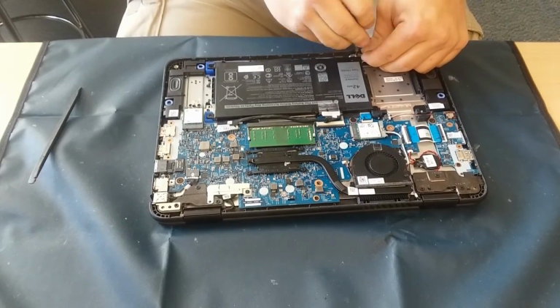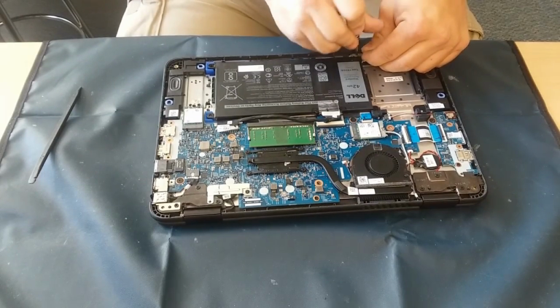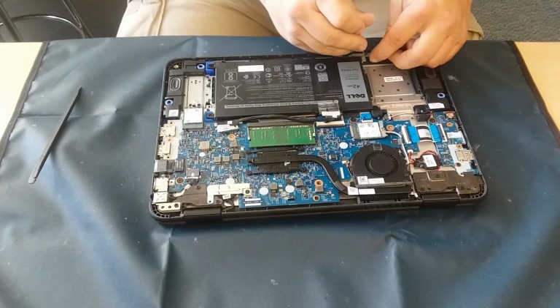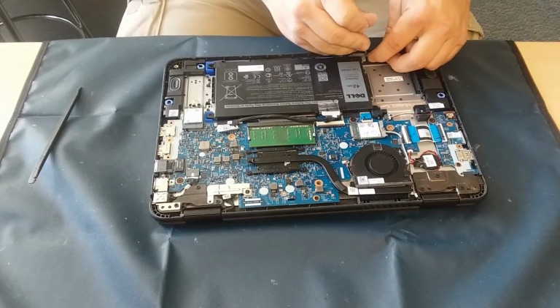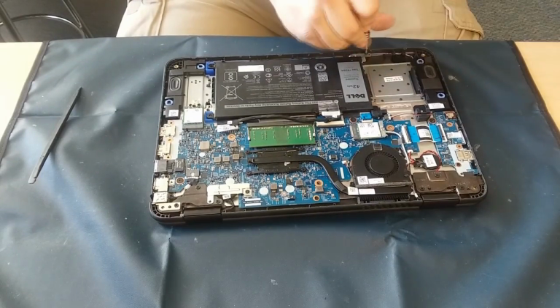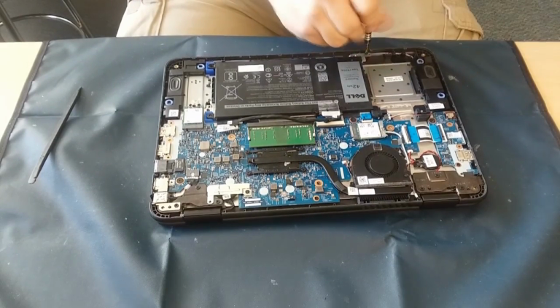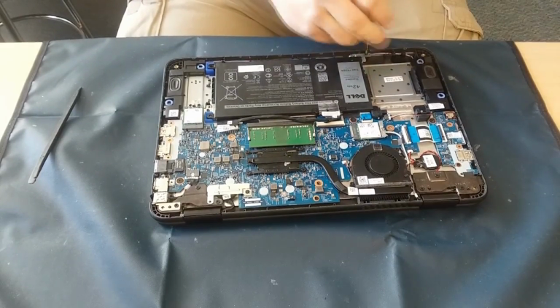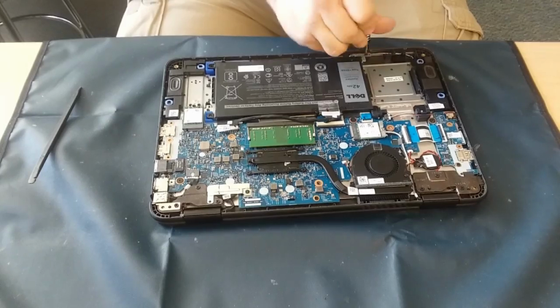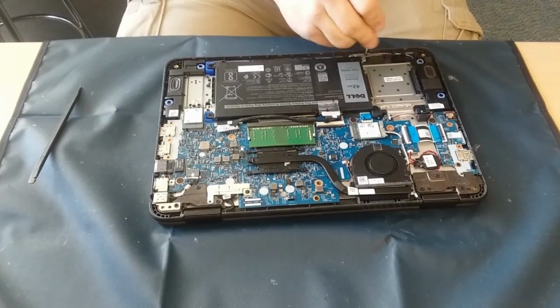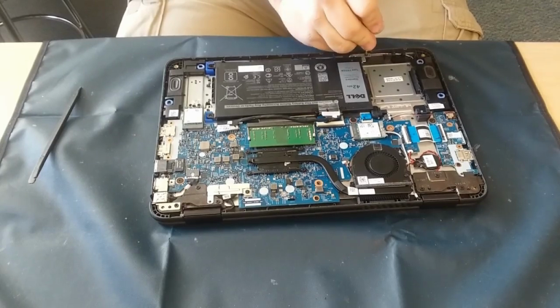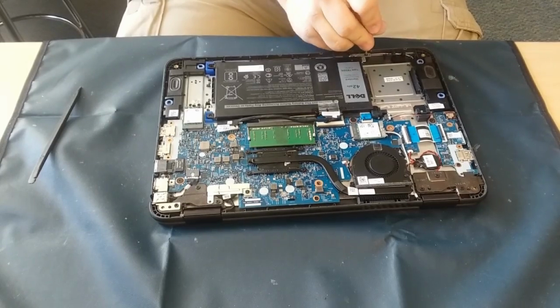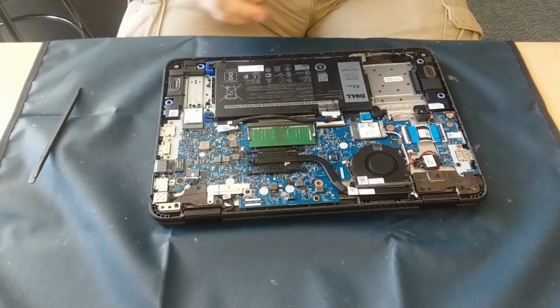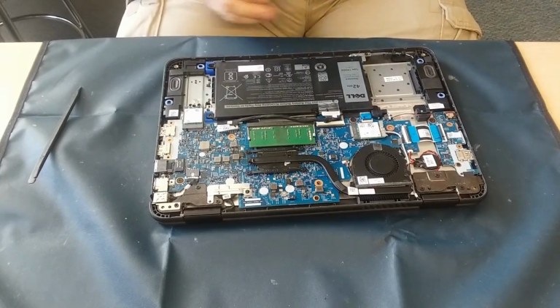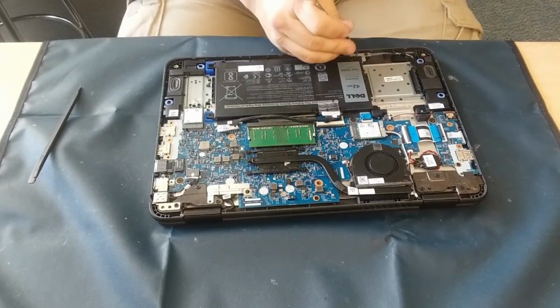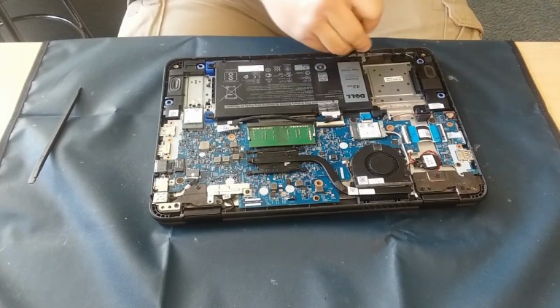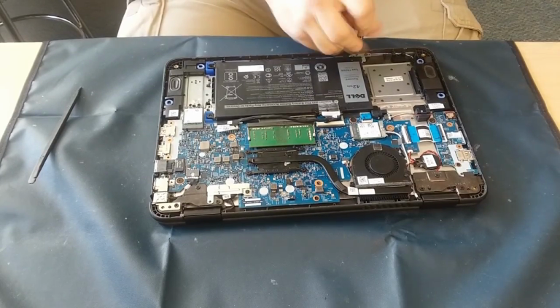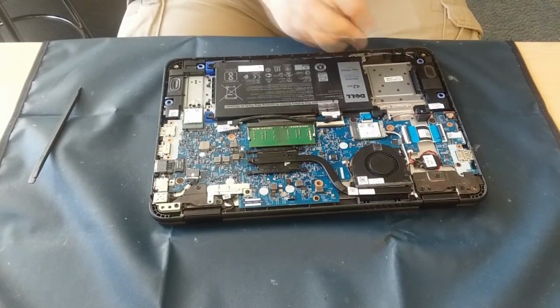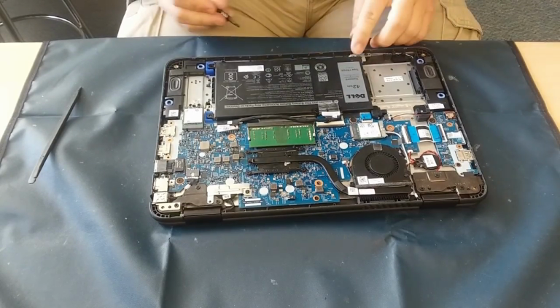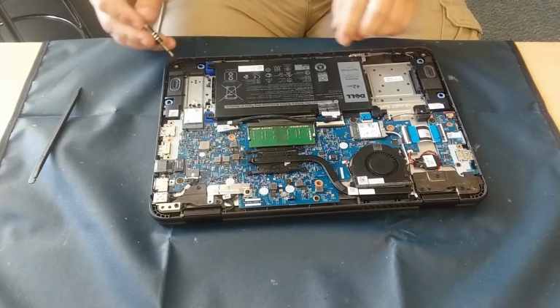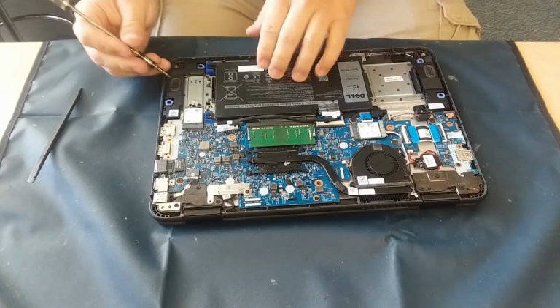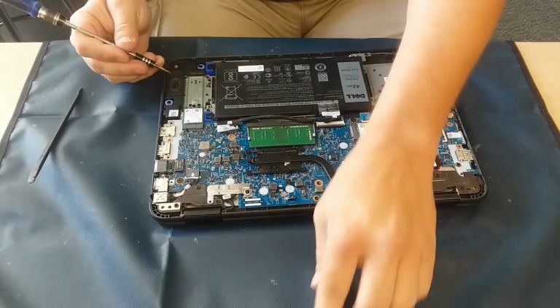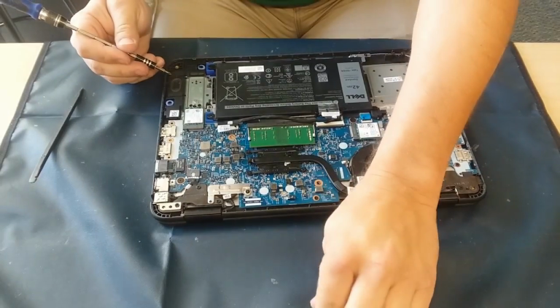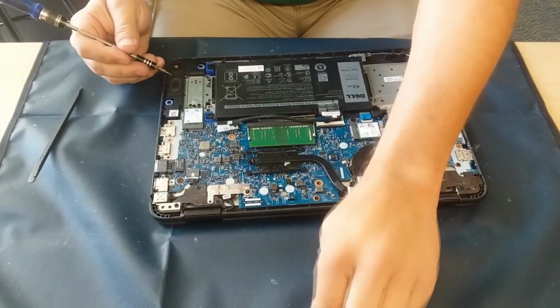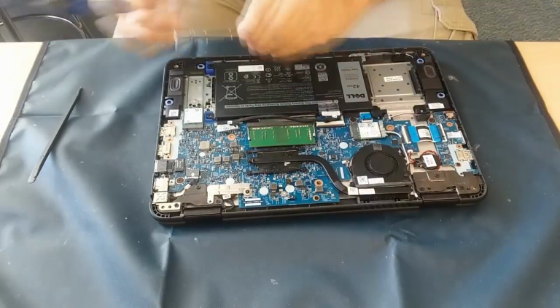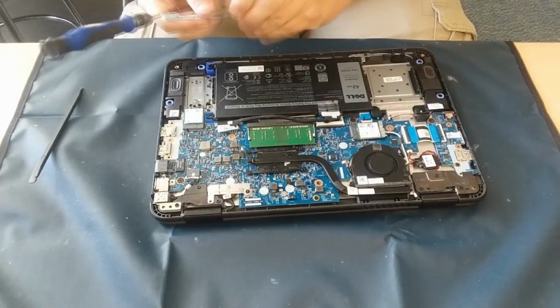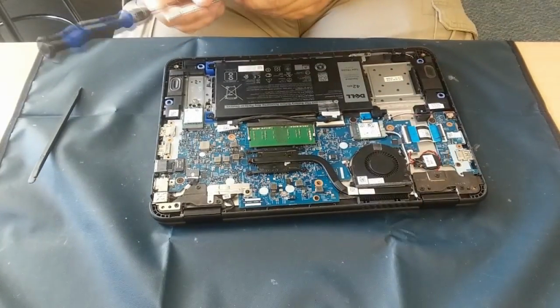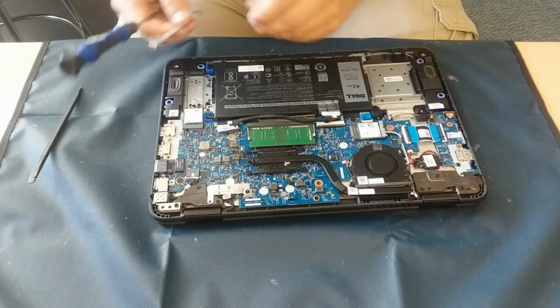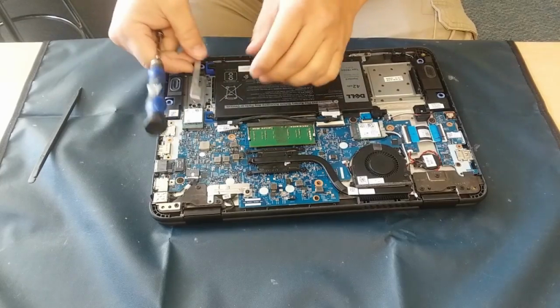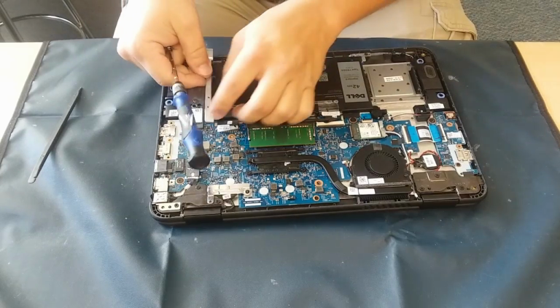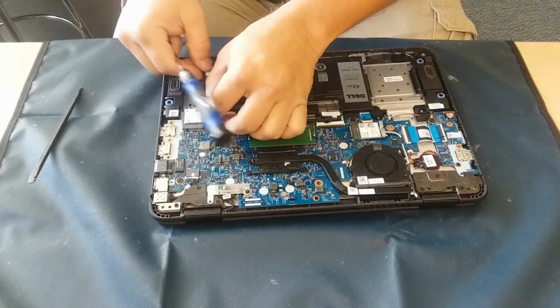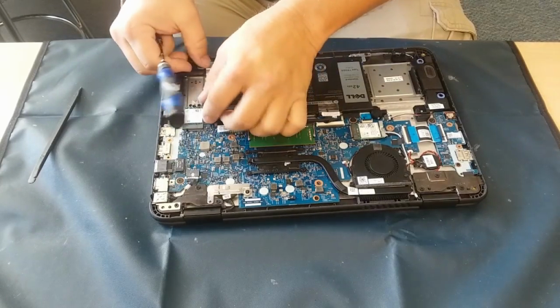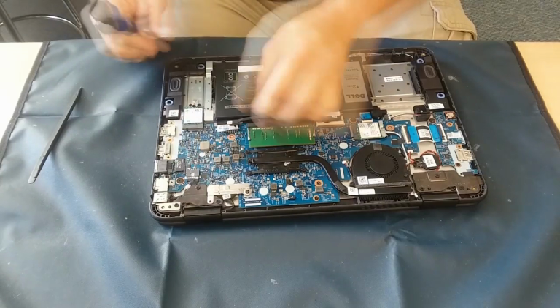The last things here are just putting those clips that hold the battery in — go ahead and finish those up, and then I can go ahead and flip this over and test it out.